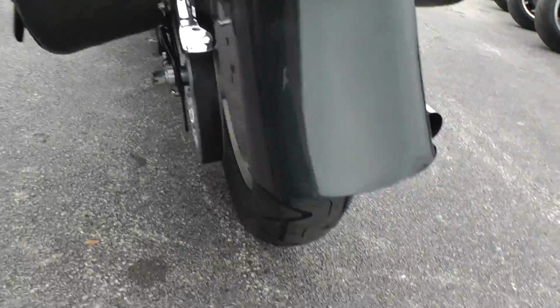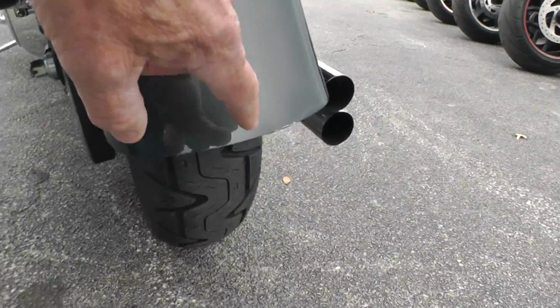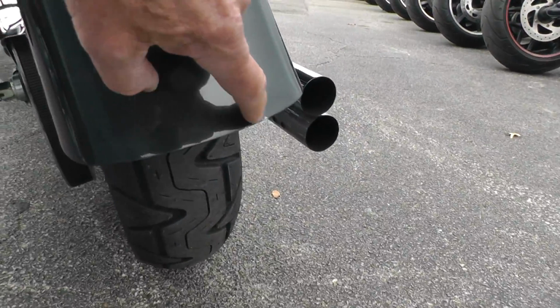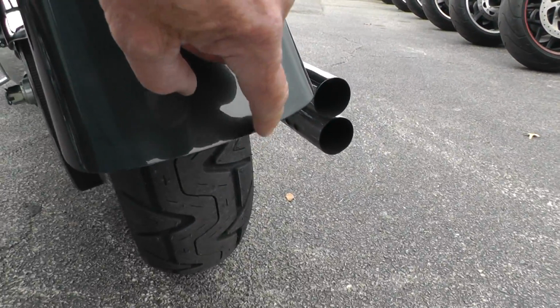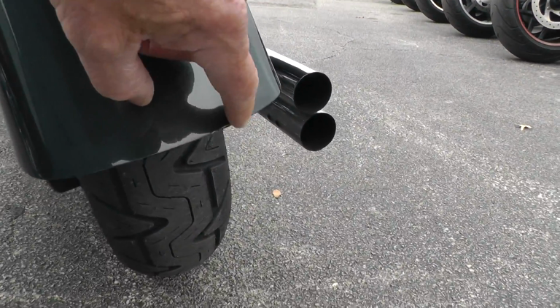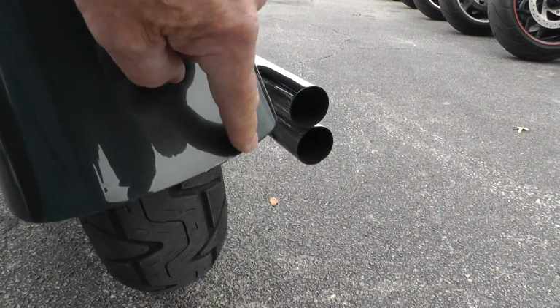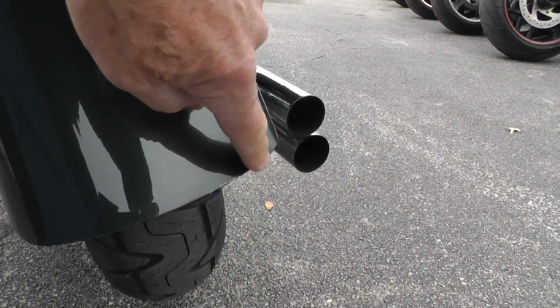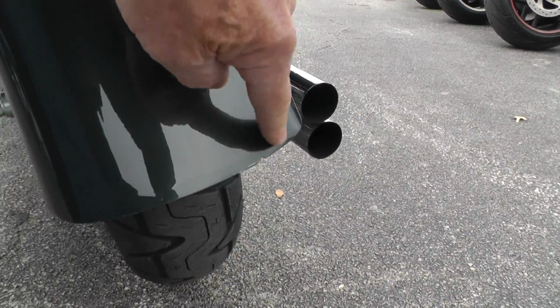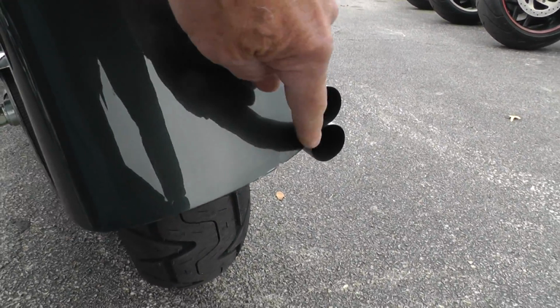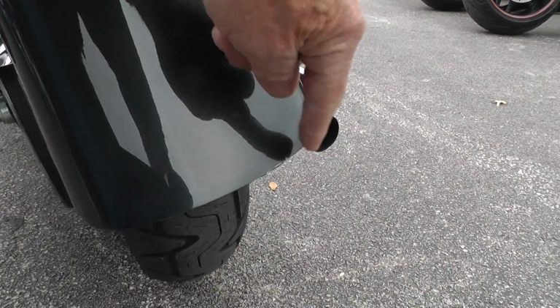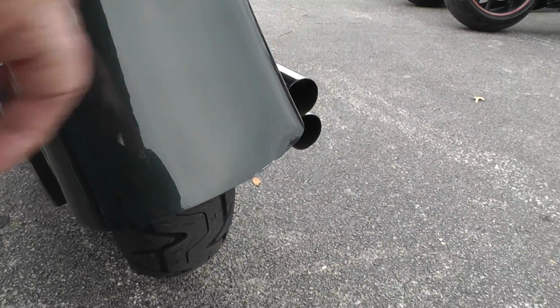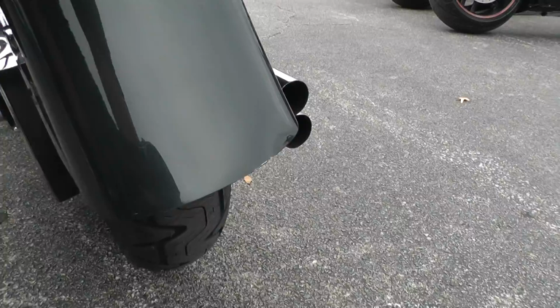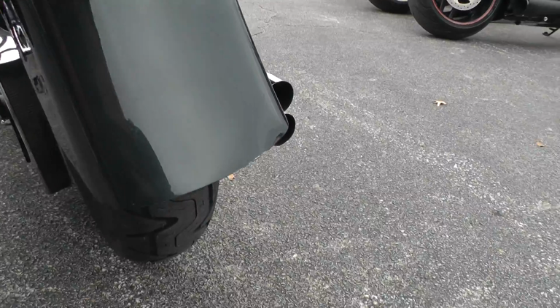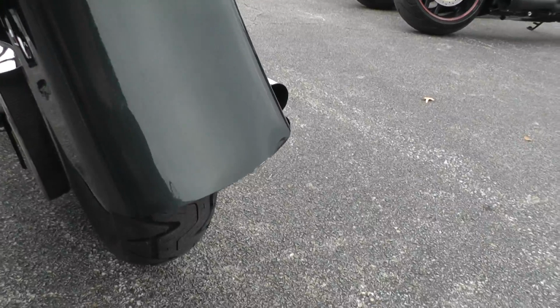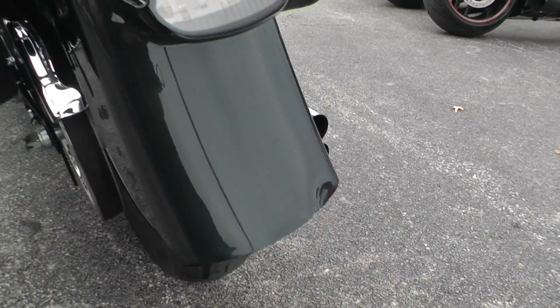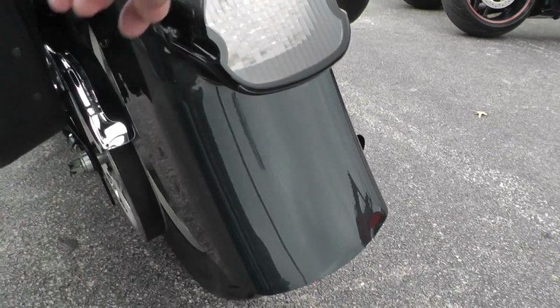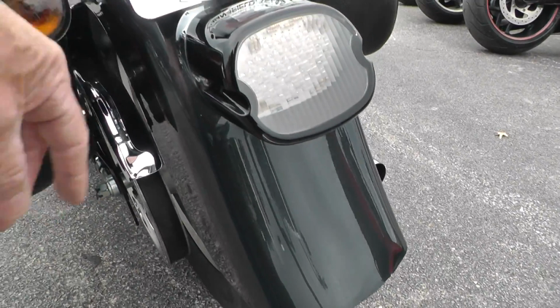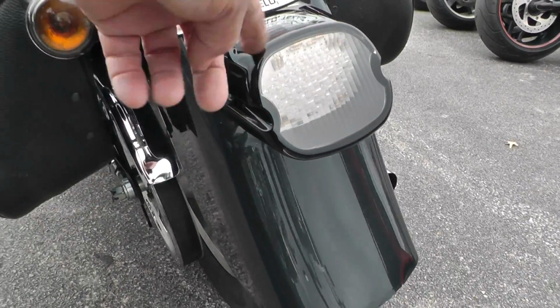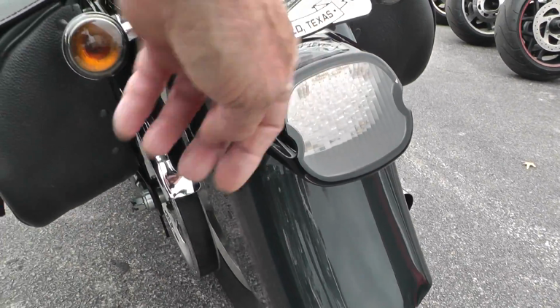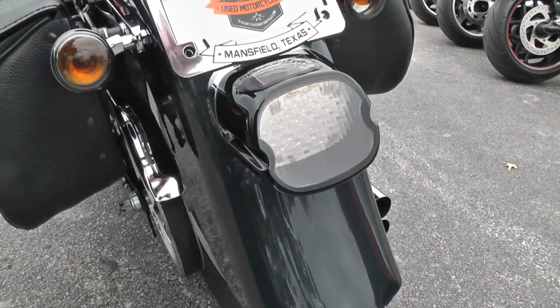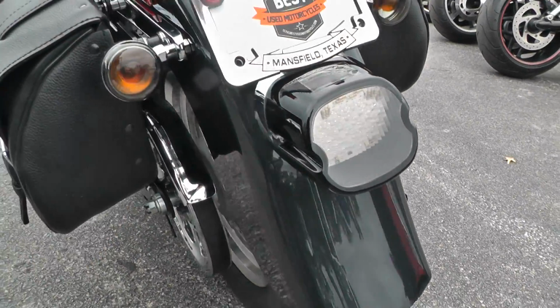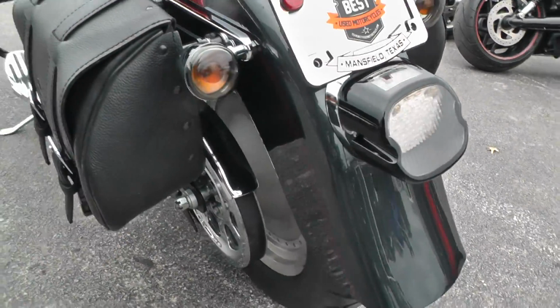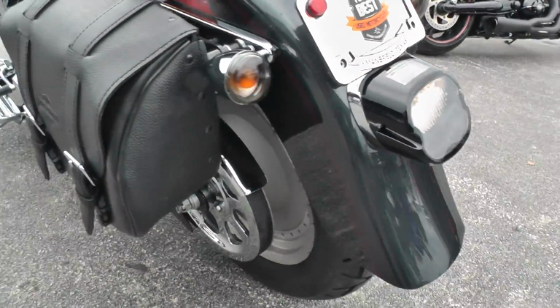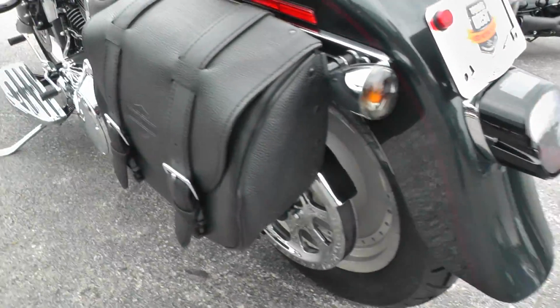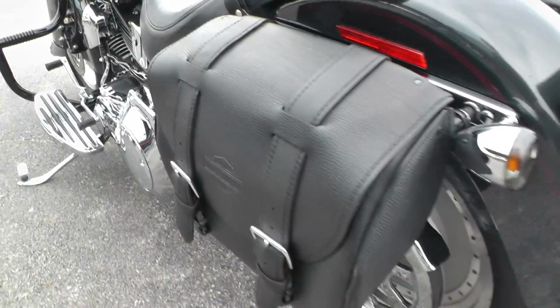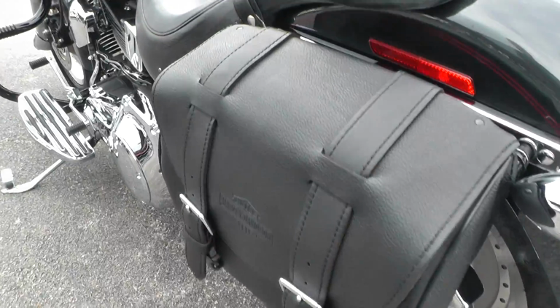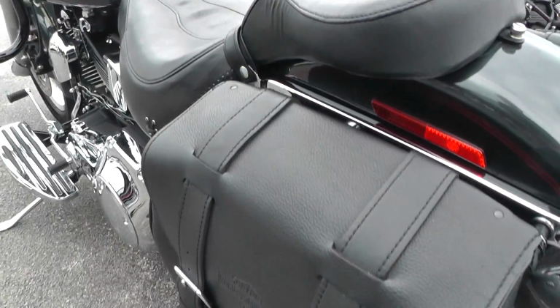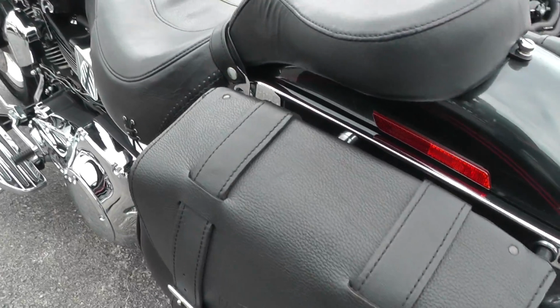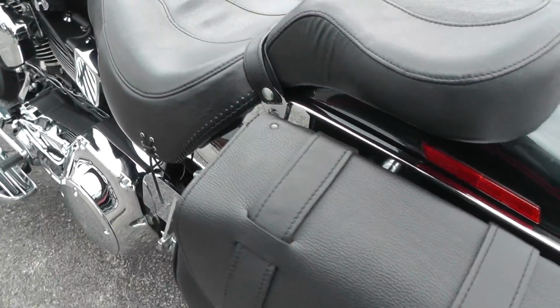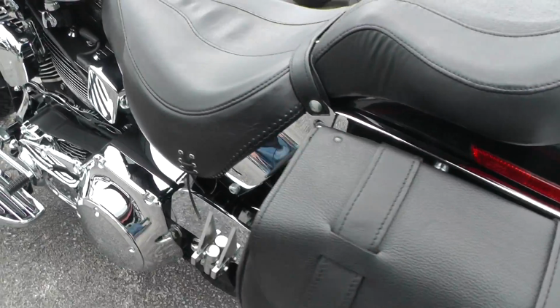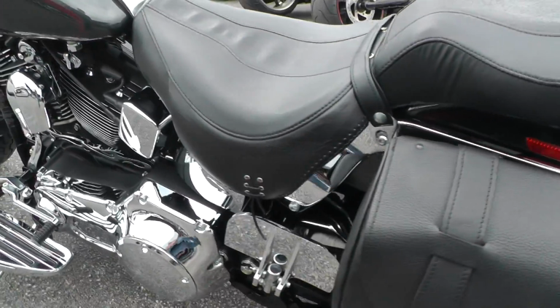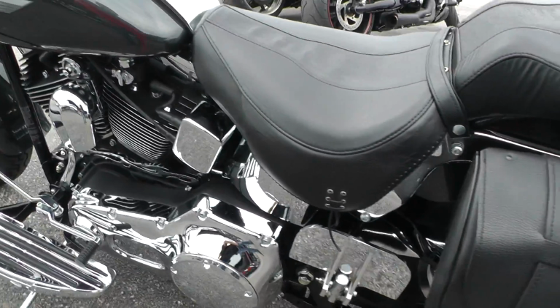Notice a little scratch here on the back fender and a slight little crease right there on the edge of the fender. Upgraded tail light with LED lighting in there.